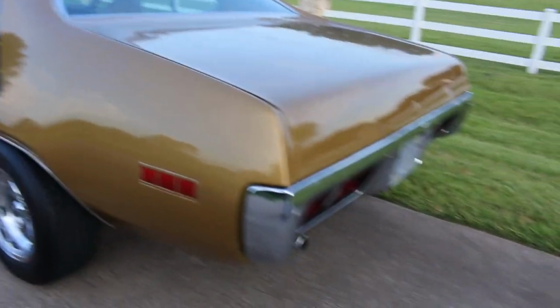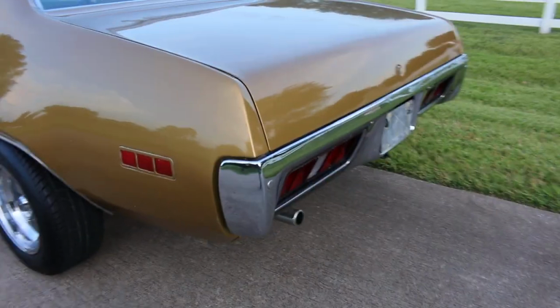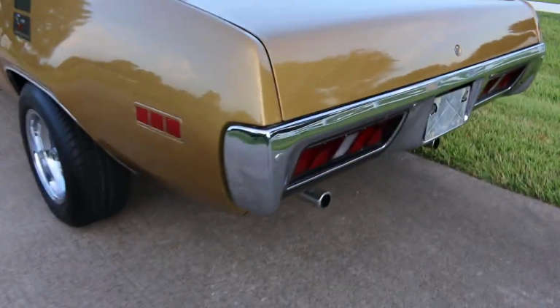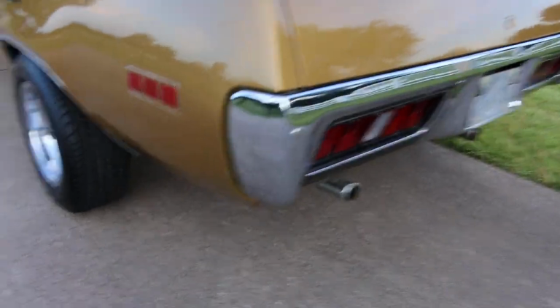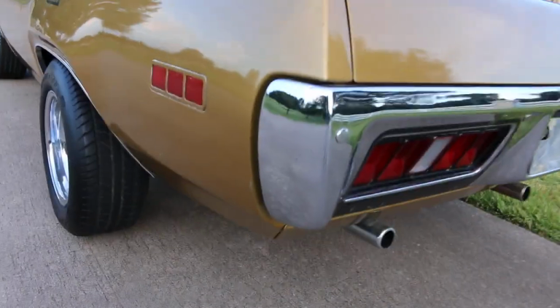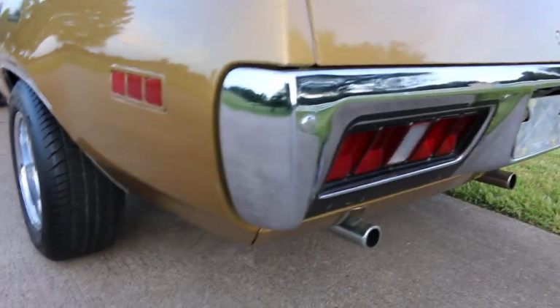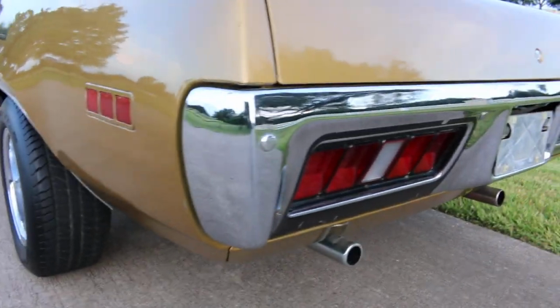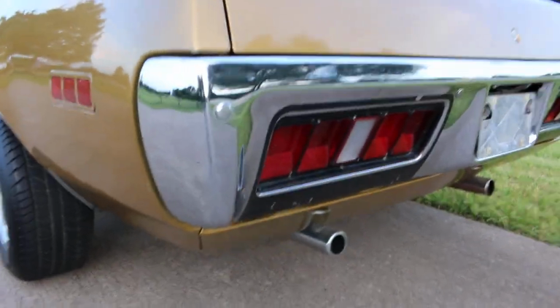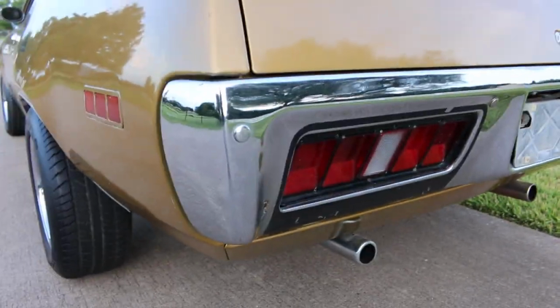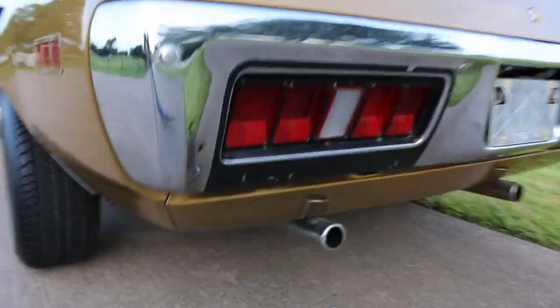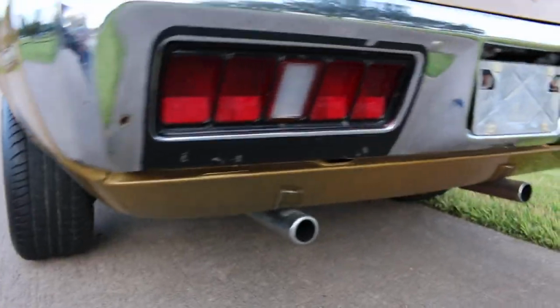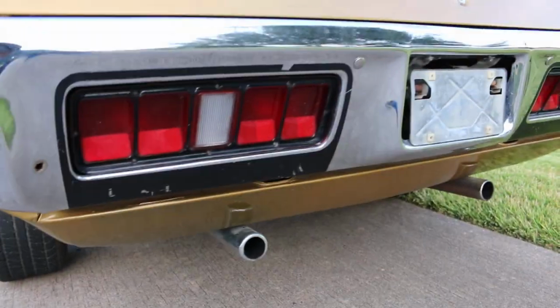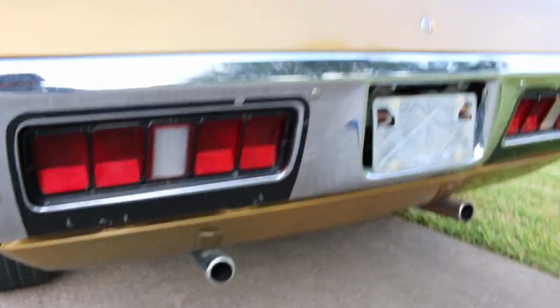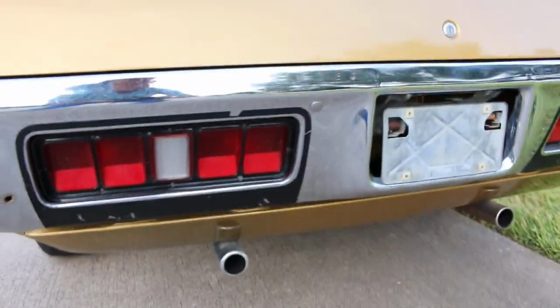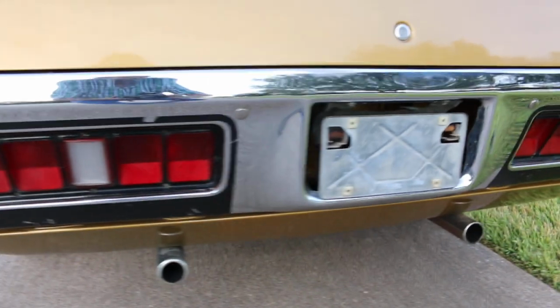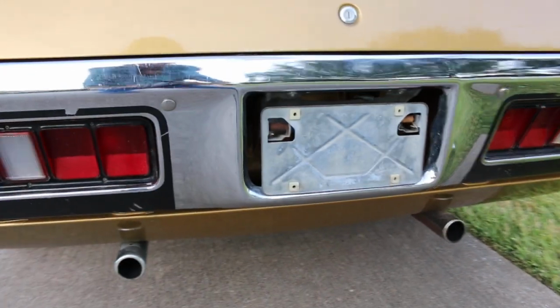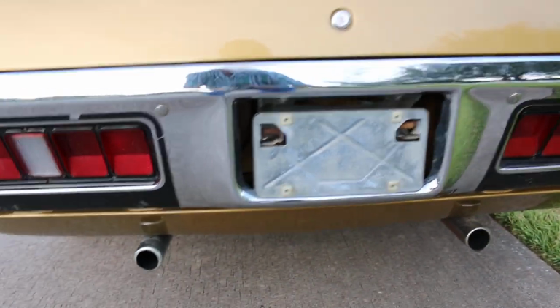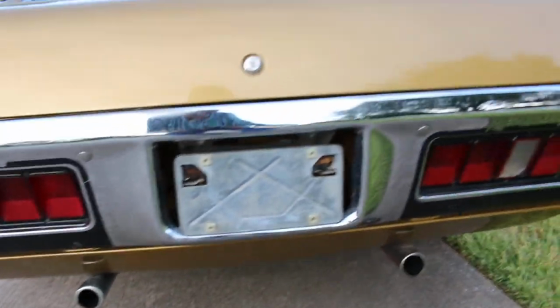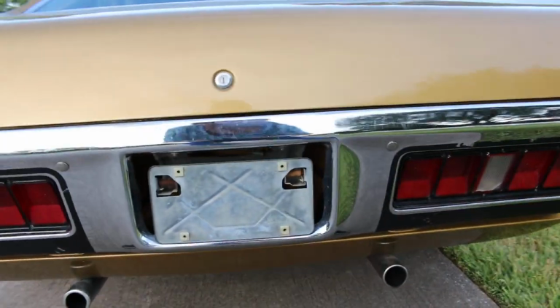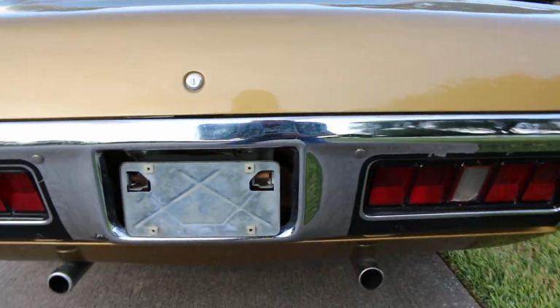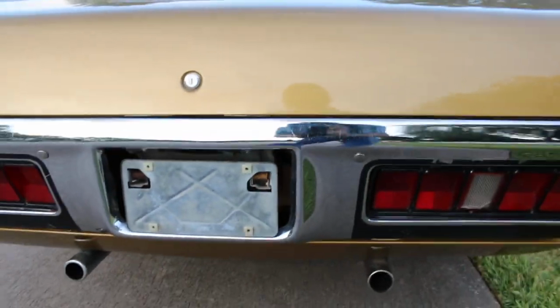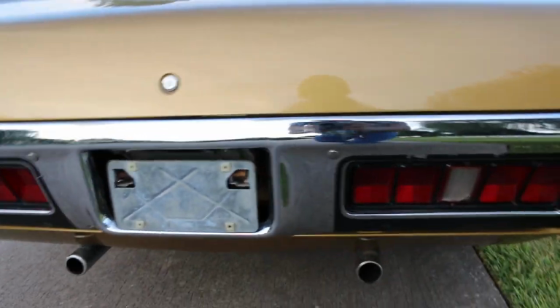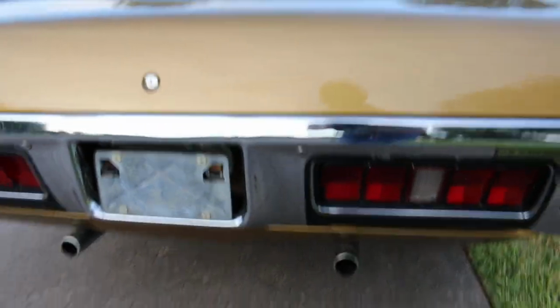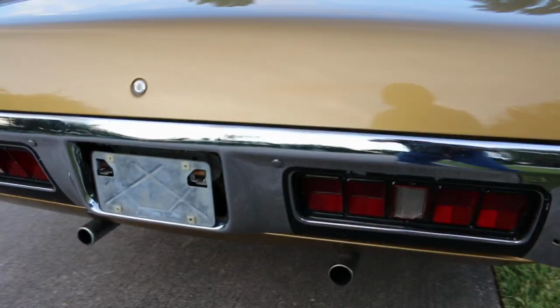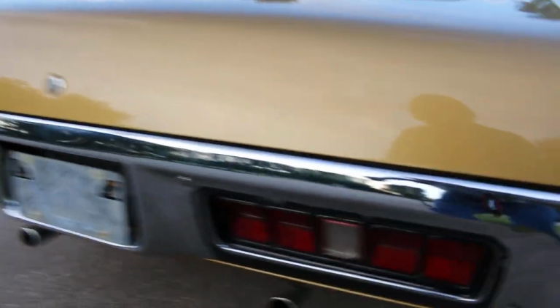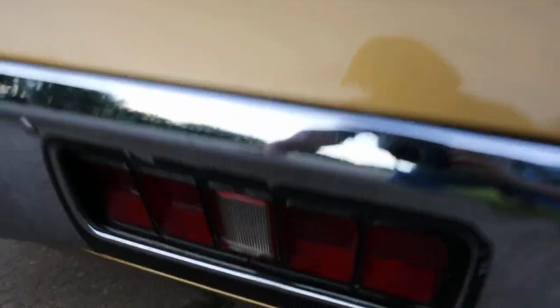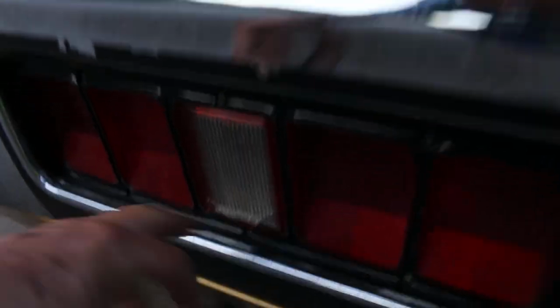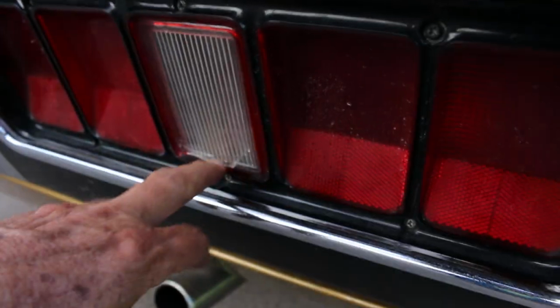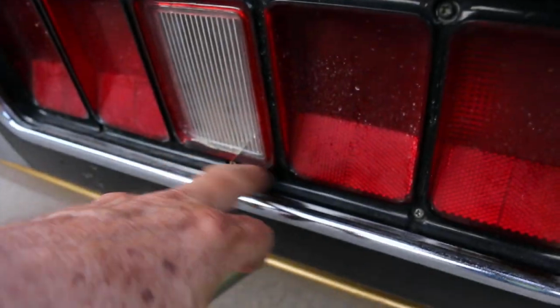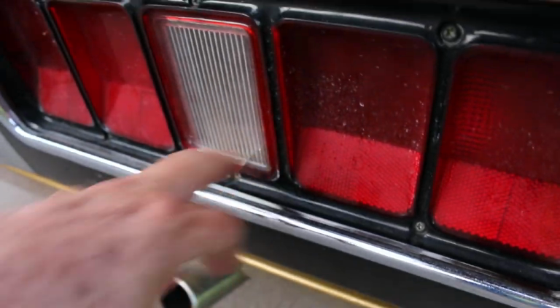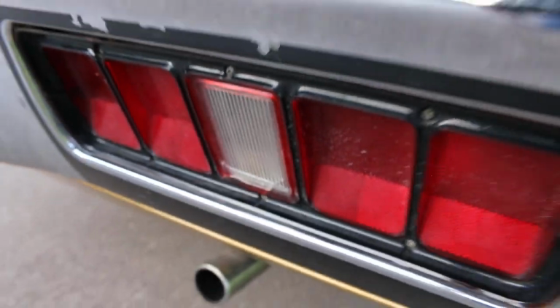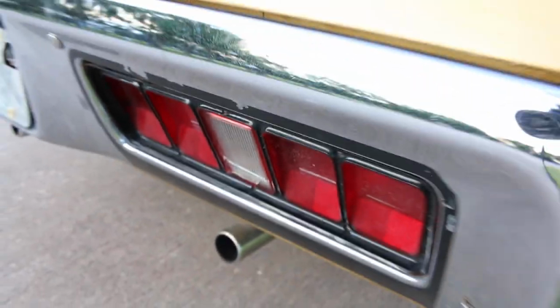You can see the back bumpers — they're in very, very good shape. You can also hear the engine idle. There's a busted lens right here with a crack in it.